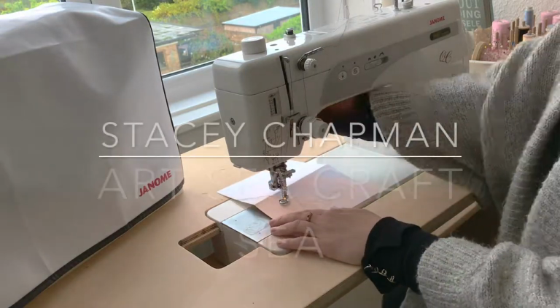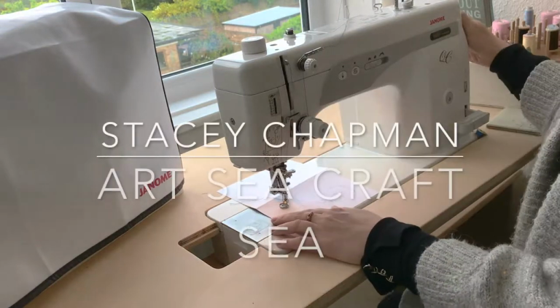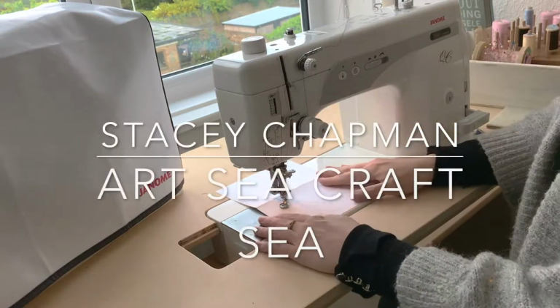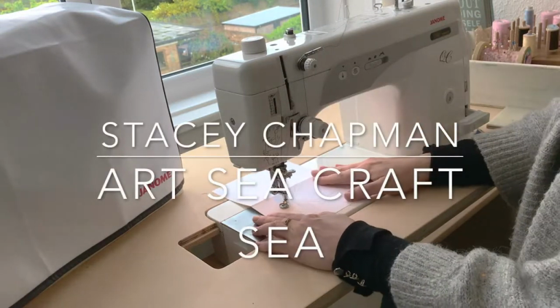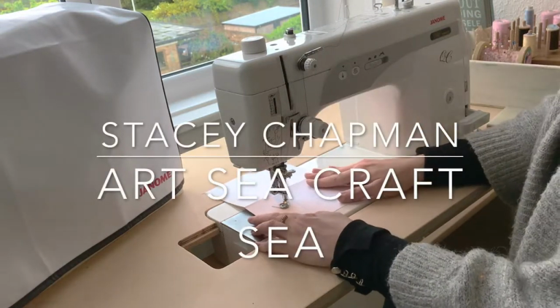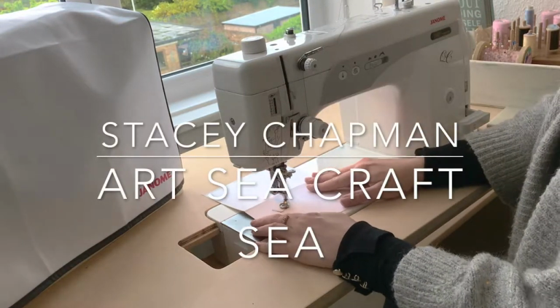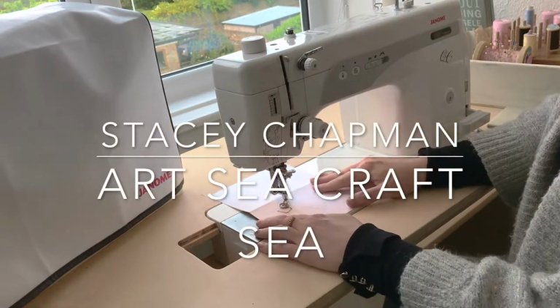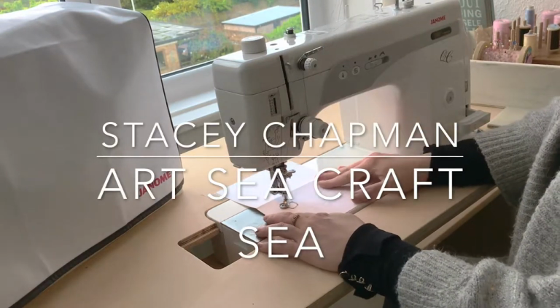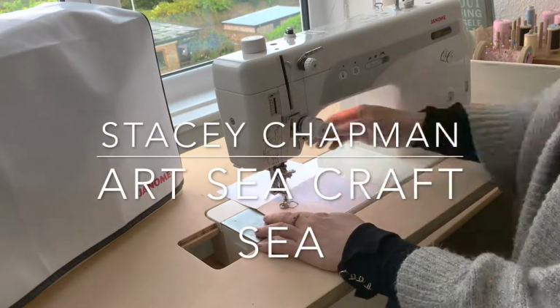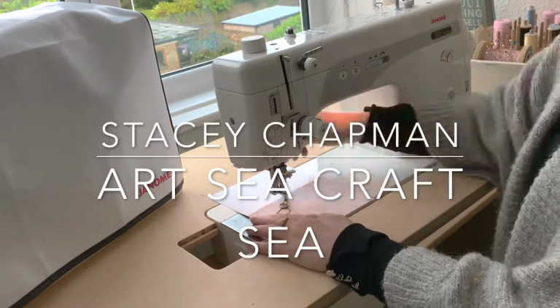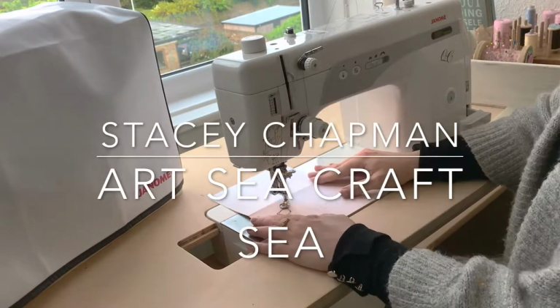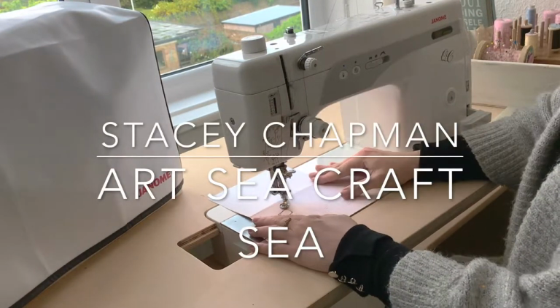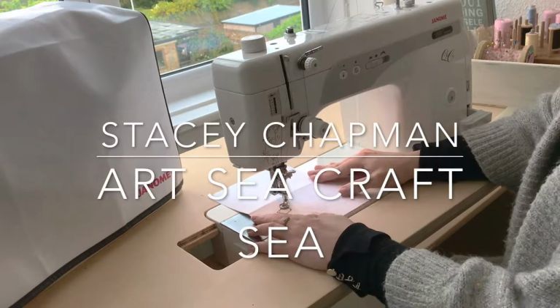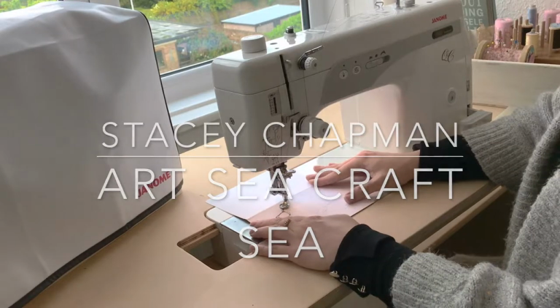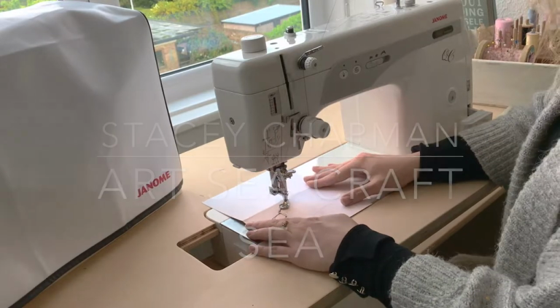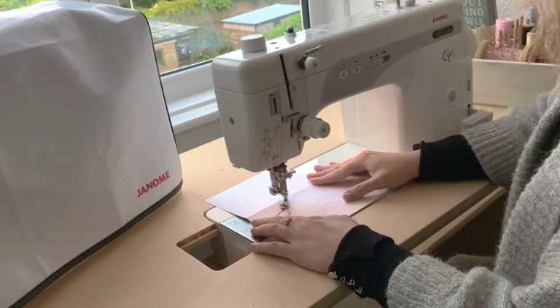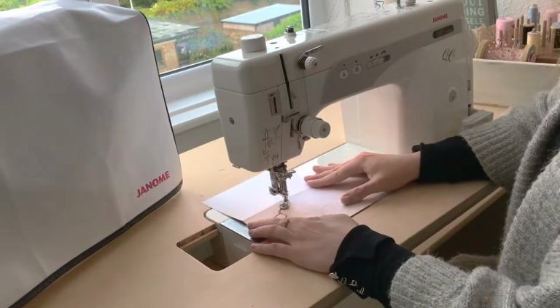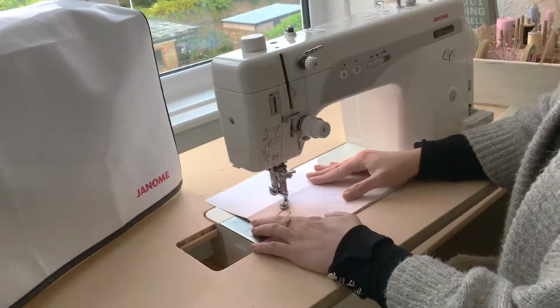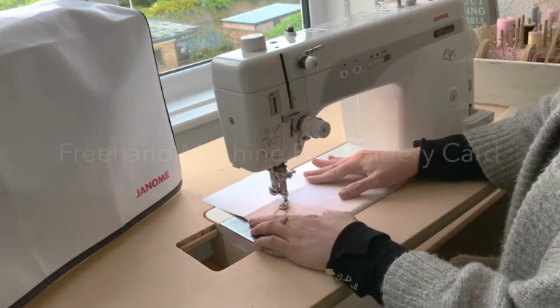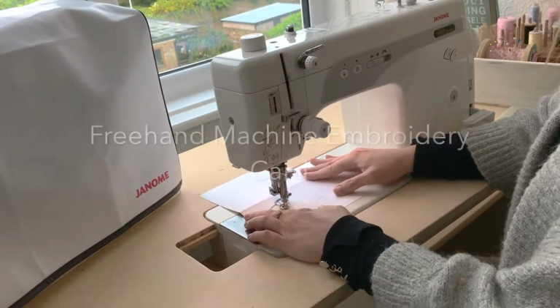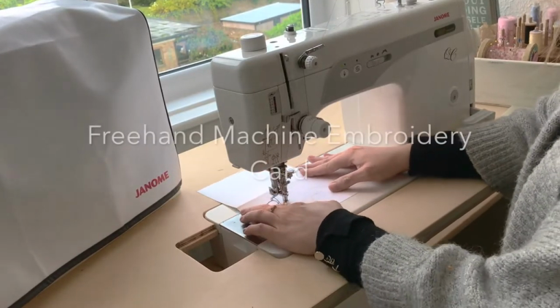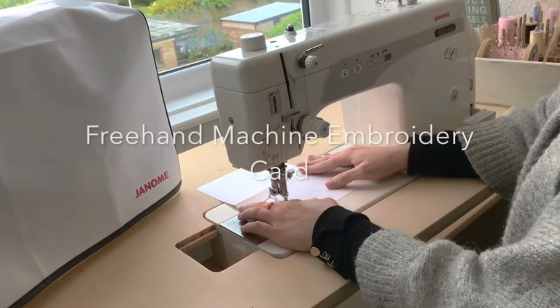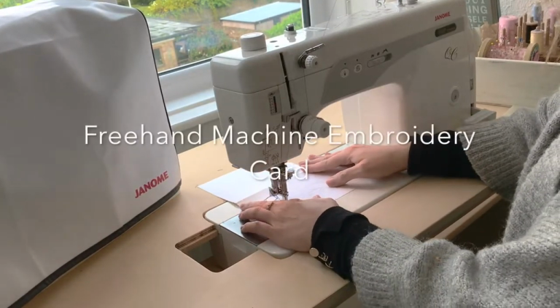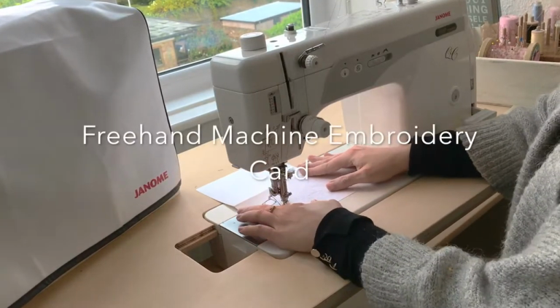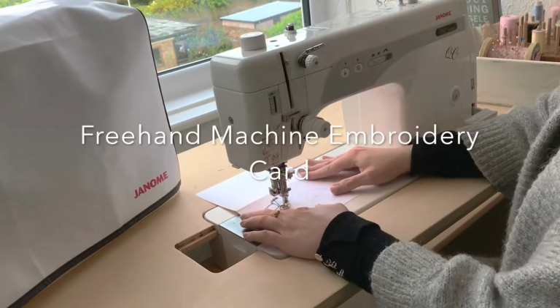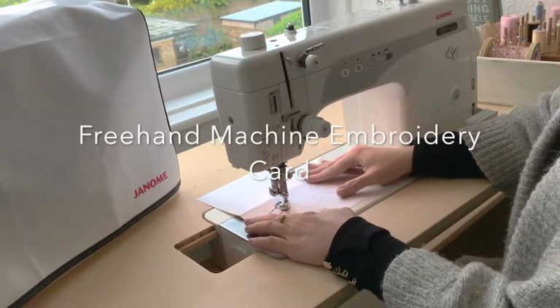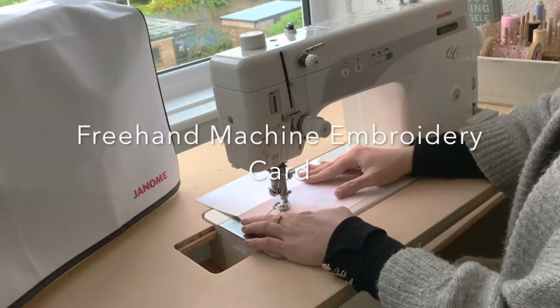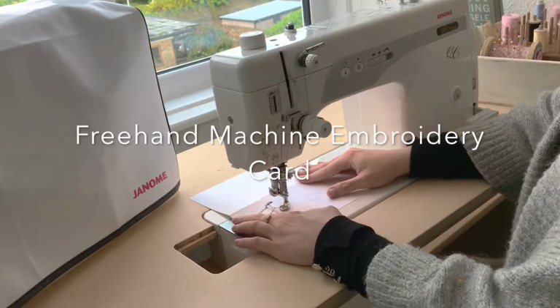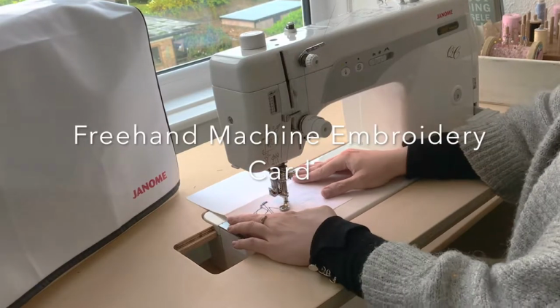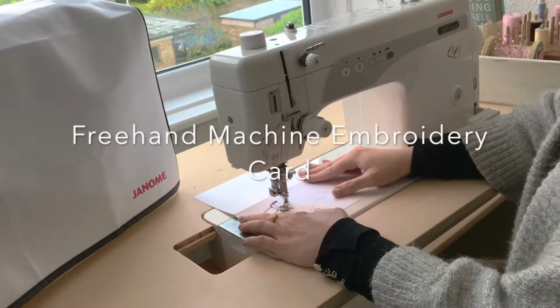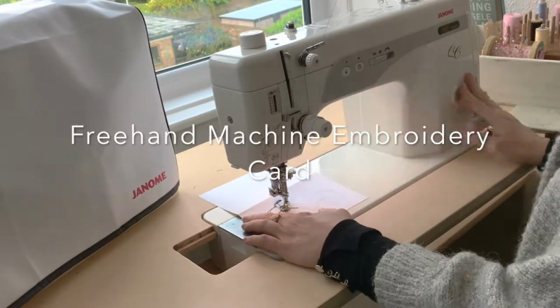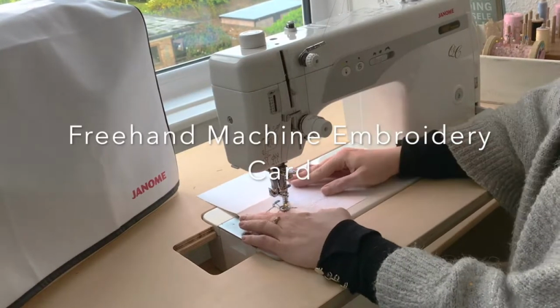Hello there and thank you very much for tuning into my video. My name is Stacey Chapman and my business is called Art C Craft C and I'm based in Margate in Kent in the UK.